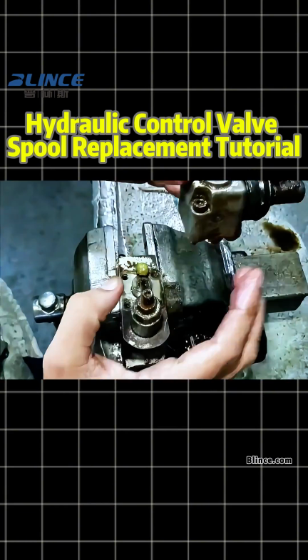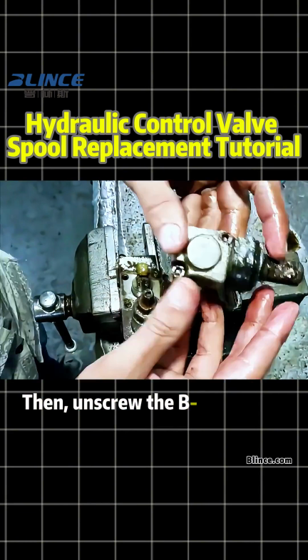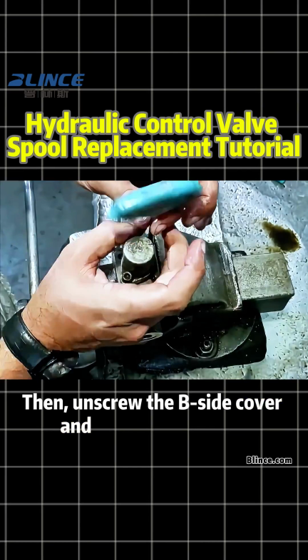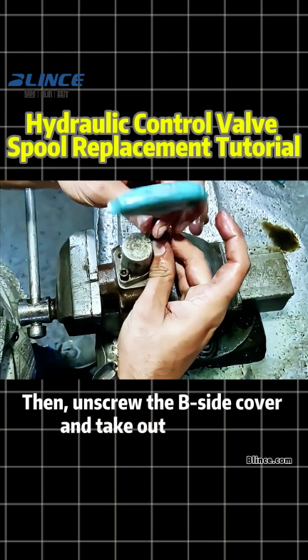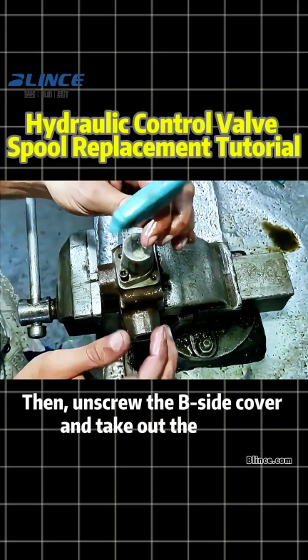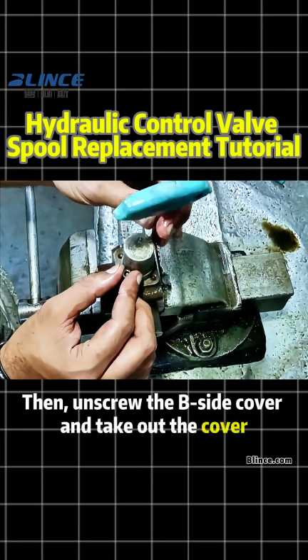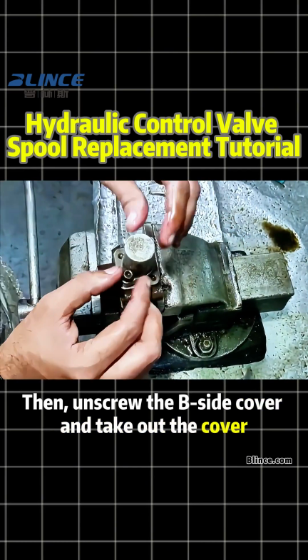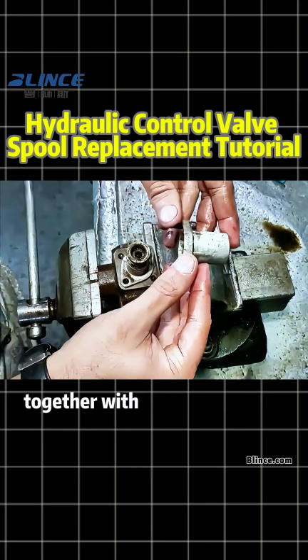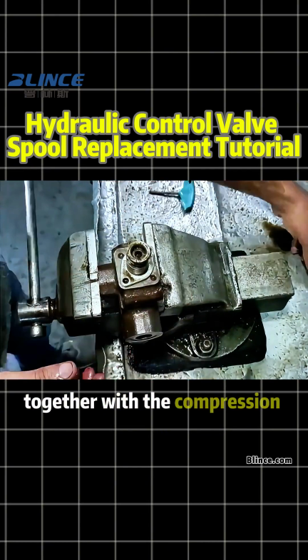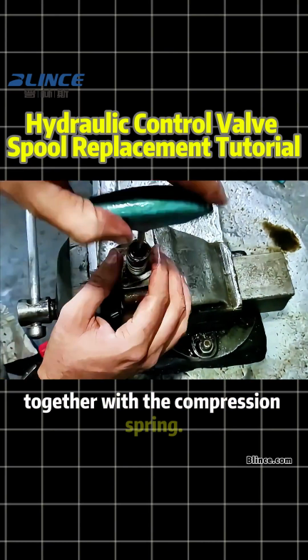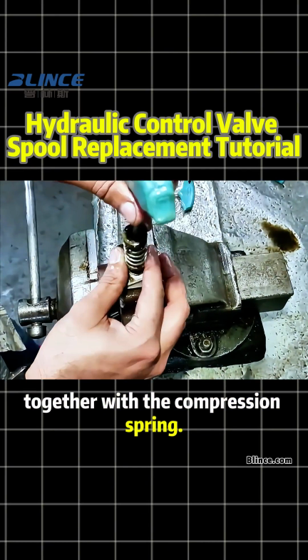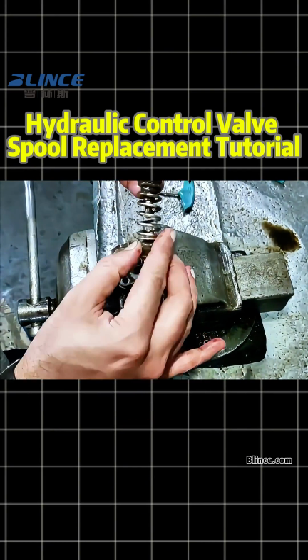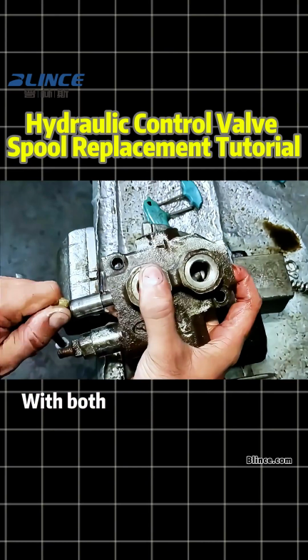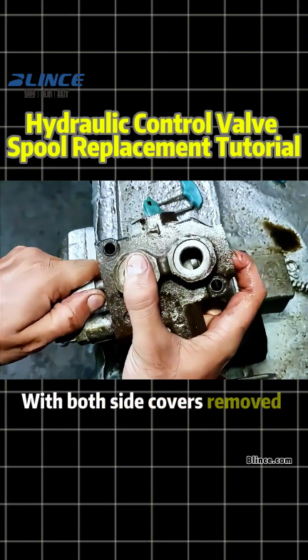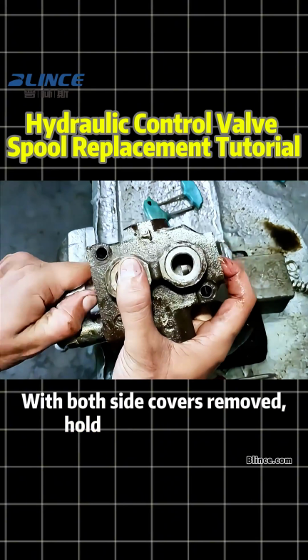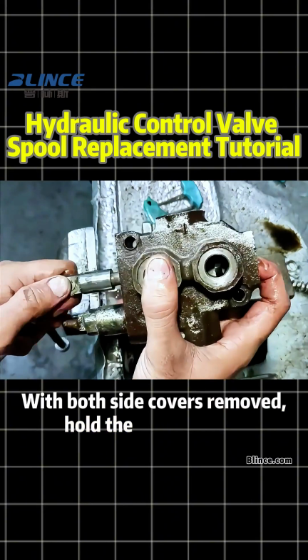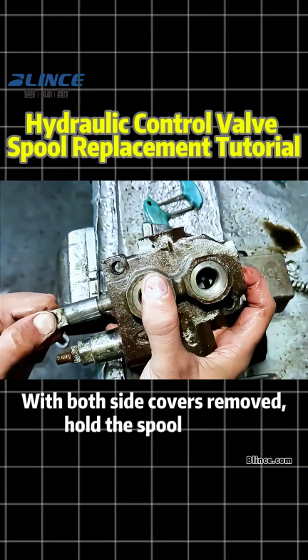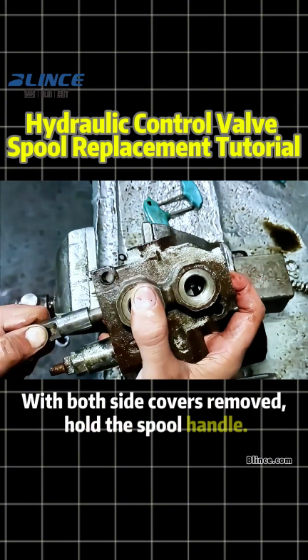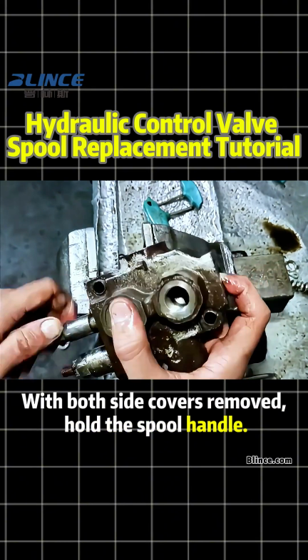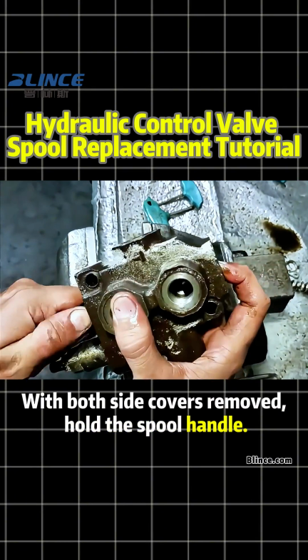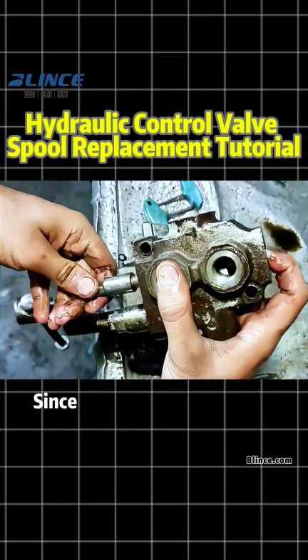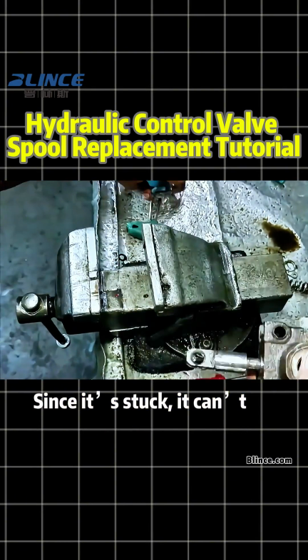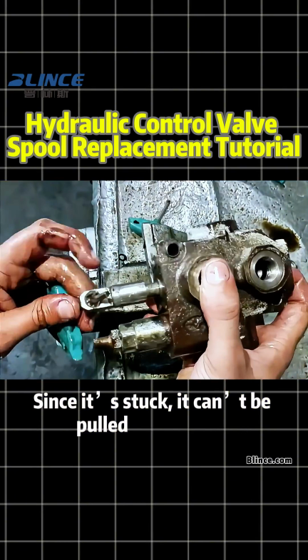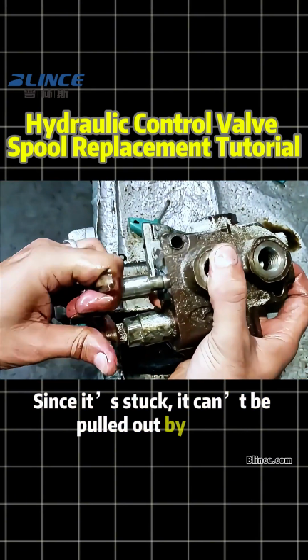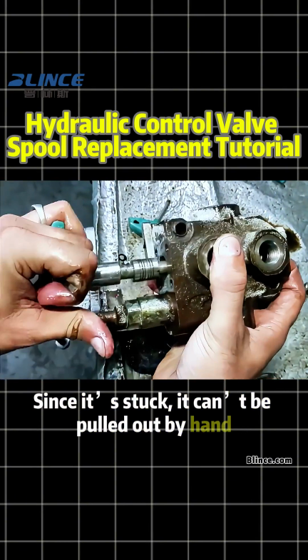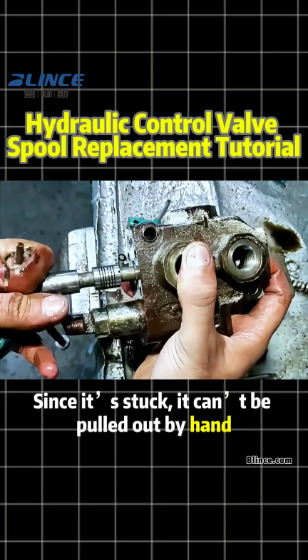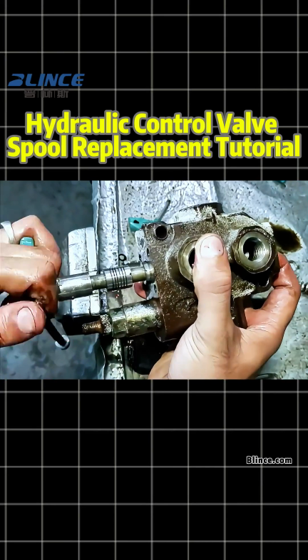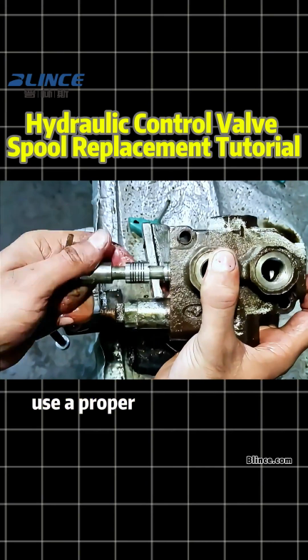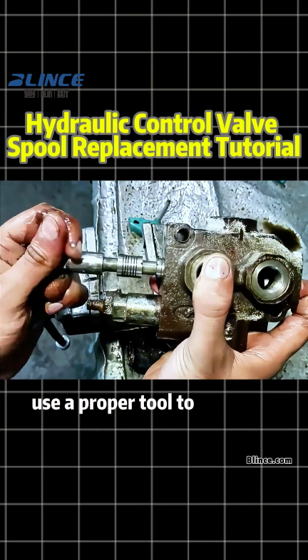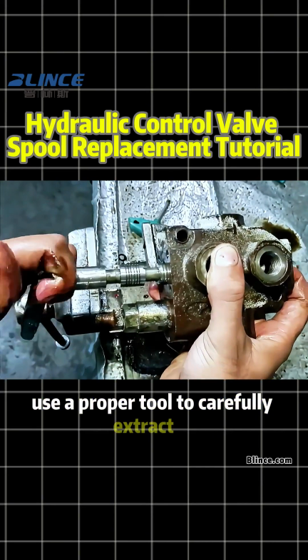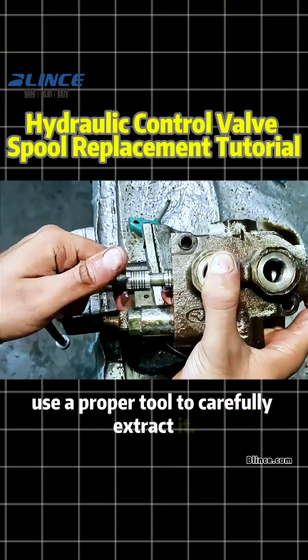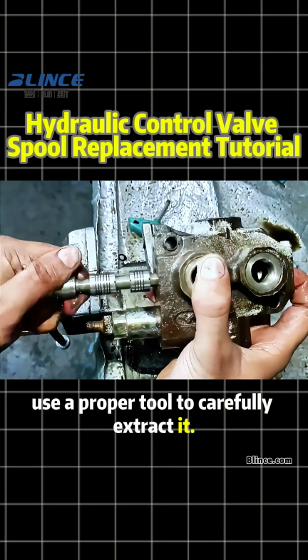Then, unscrew the B-side cover and take out the cover together with the compression spring. With both side covers removed, hold the spool handle. Since it's stuck, it can't be pulled out by hand — use a proper tool to carefully extract it.